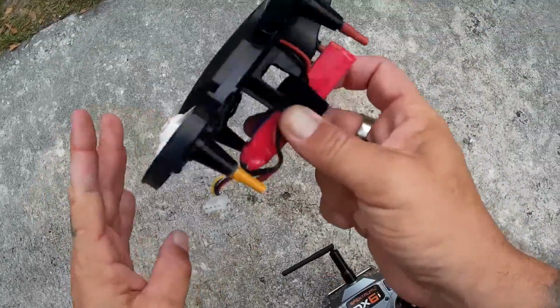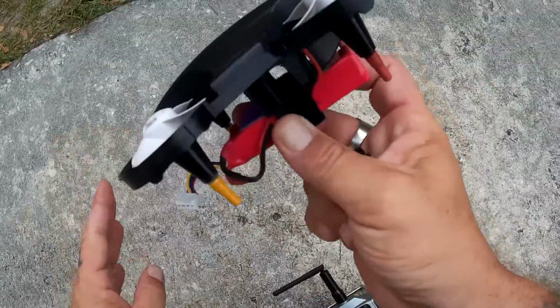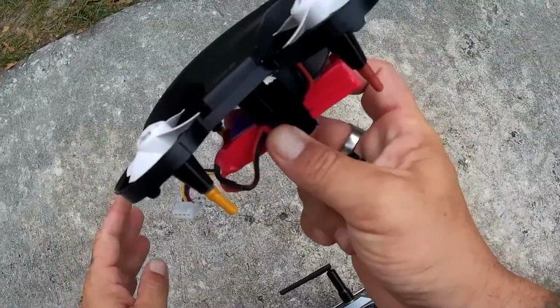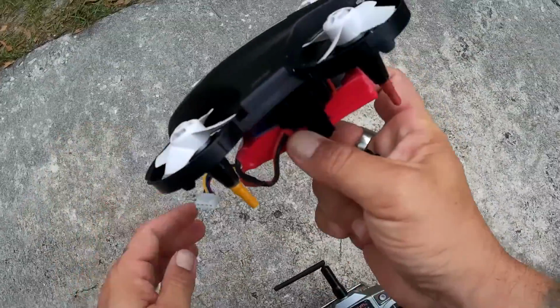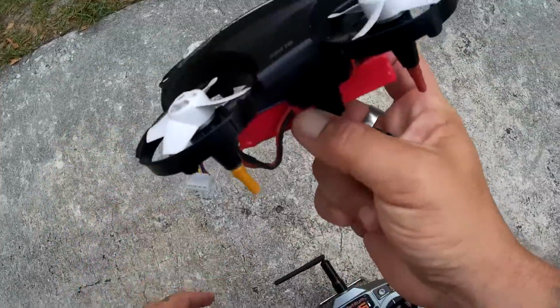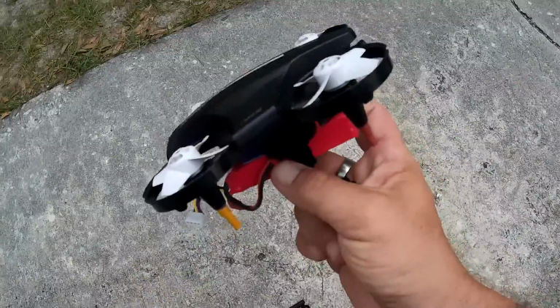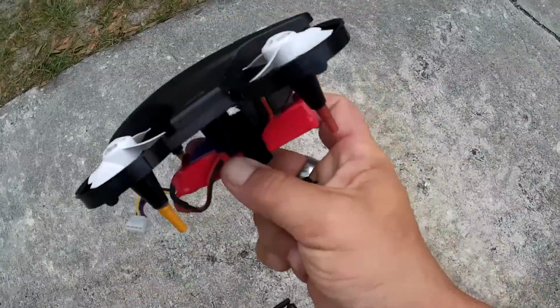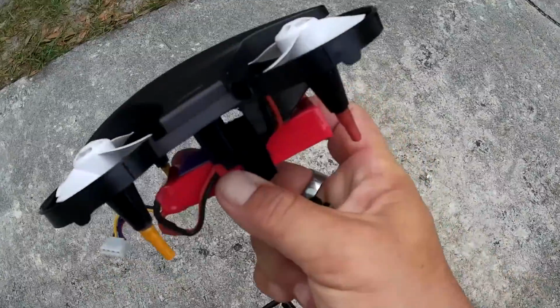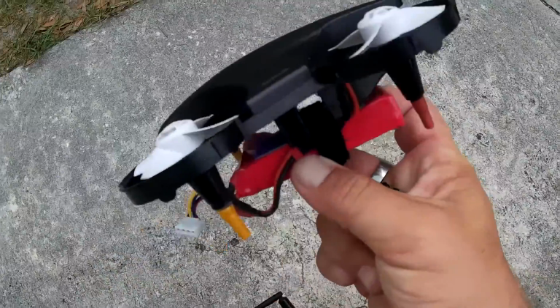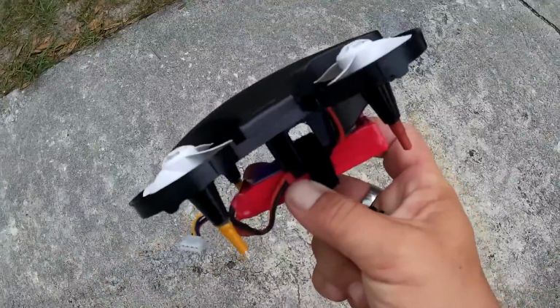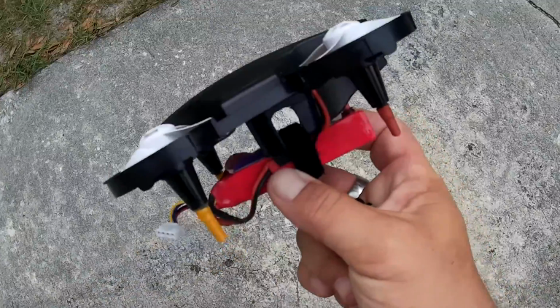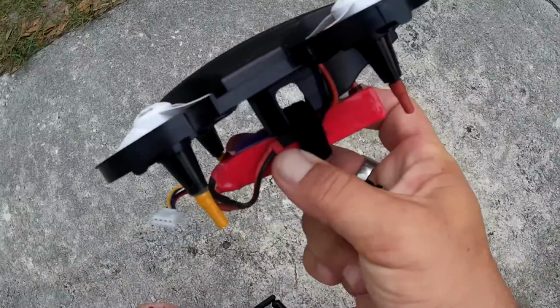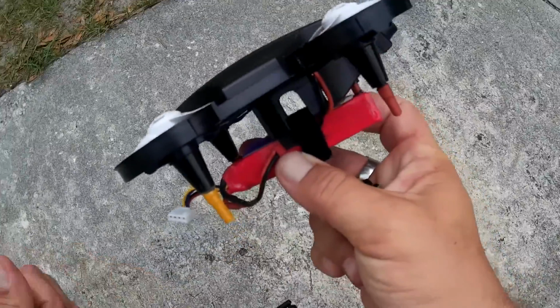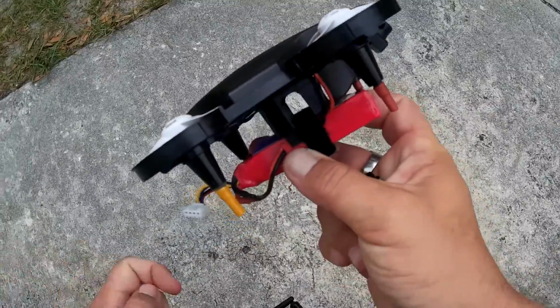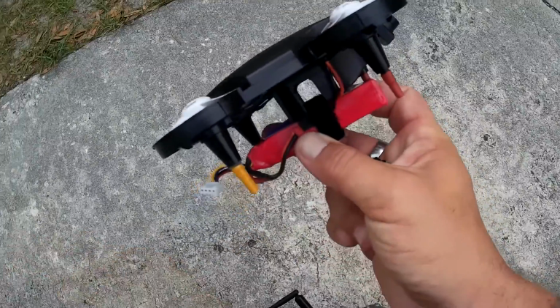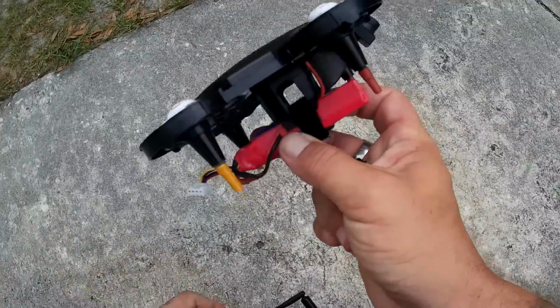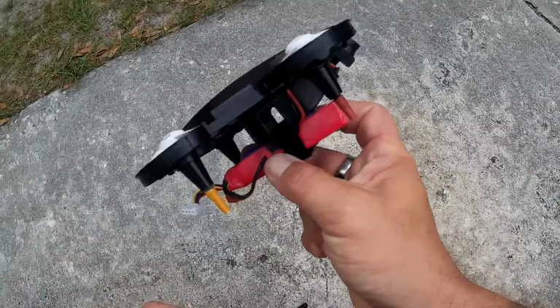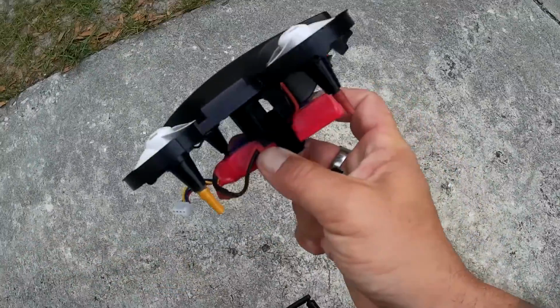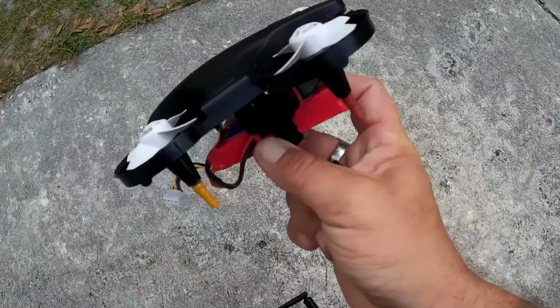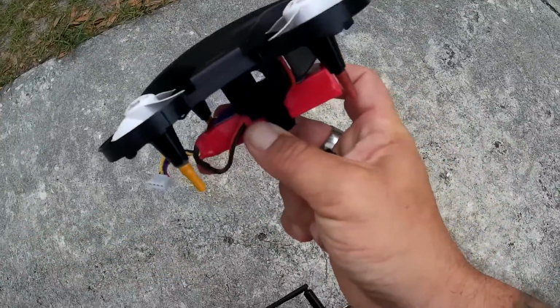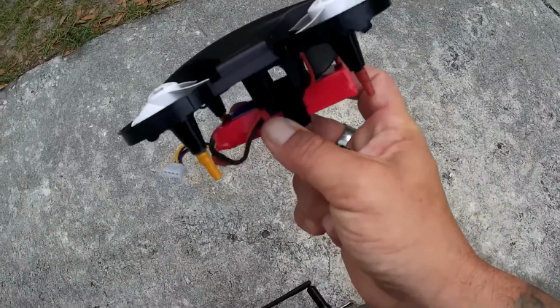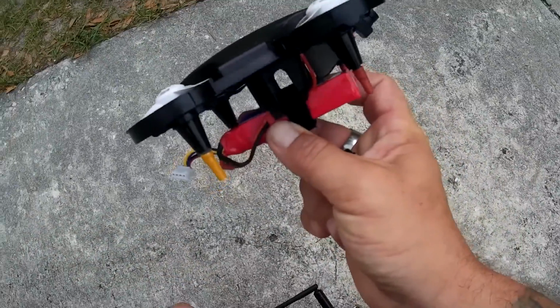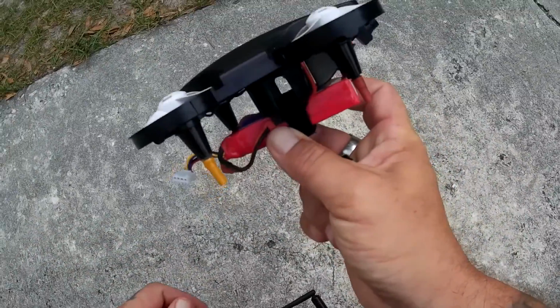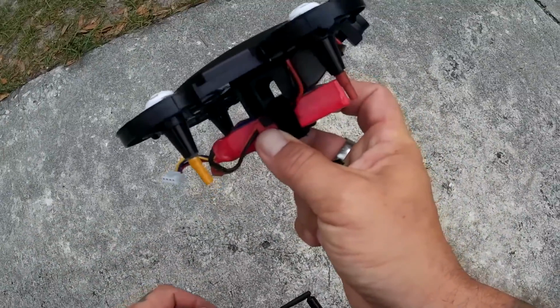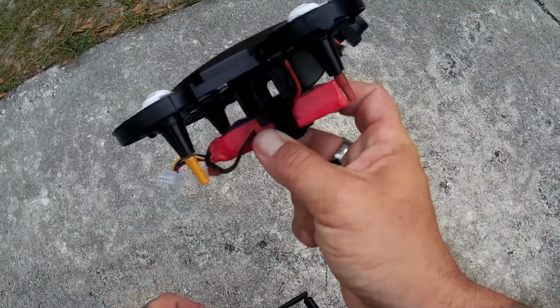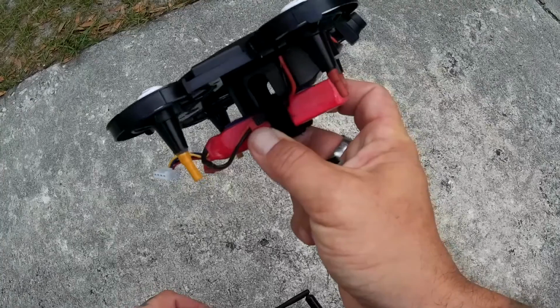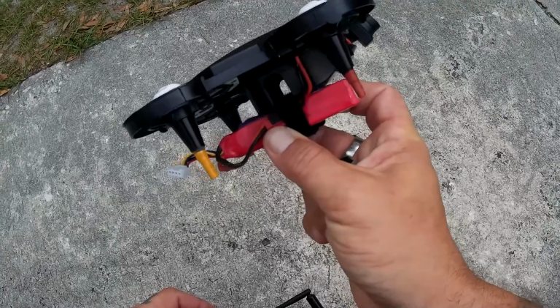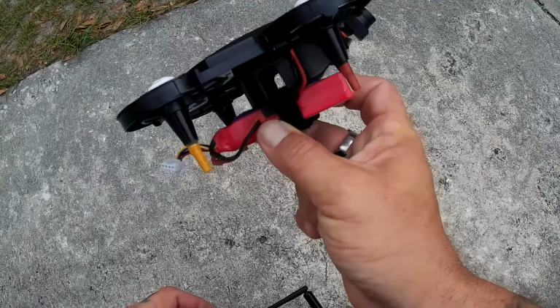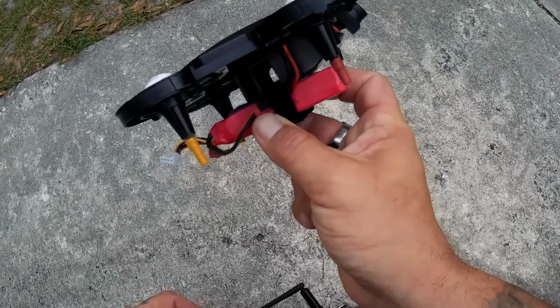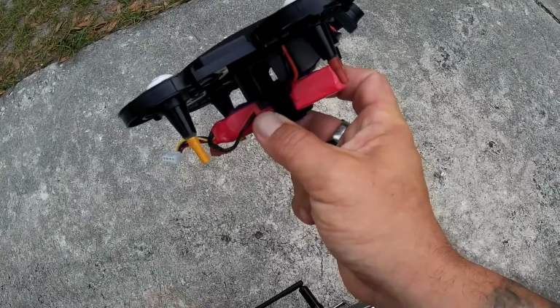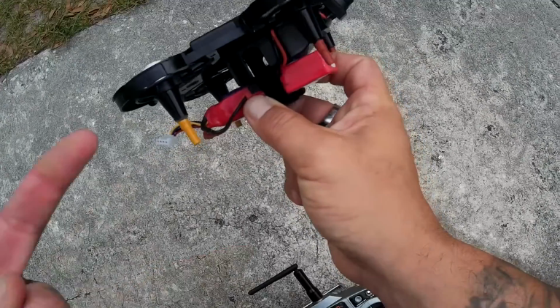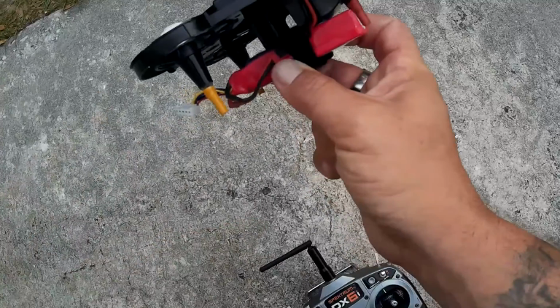So it flew good — probably got an extra minute of flight time with this battery. I hope you guys liked my little modification. Peace out.